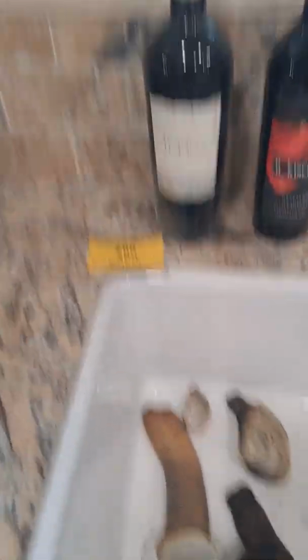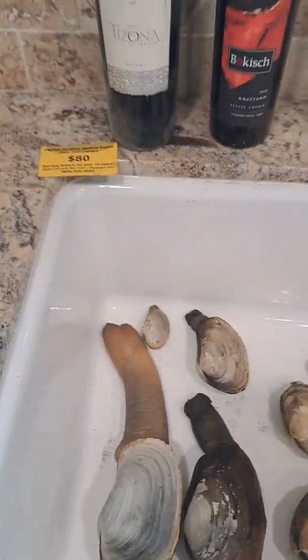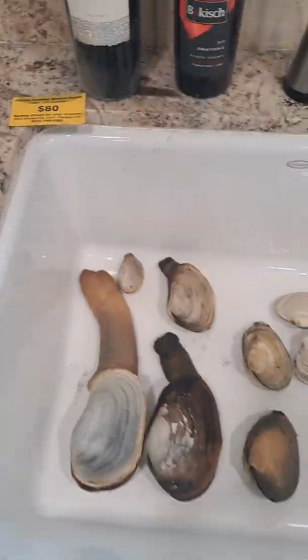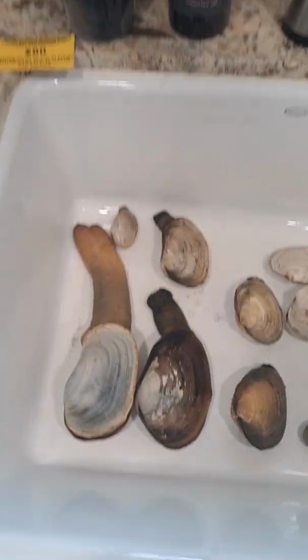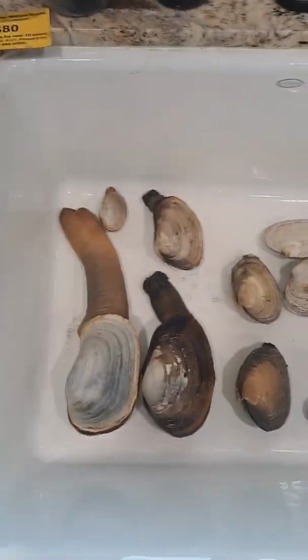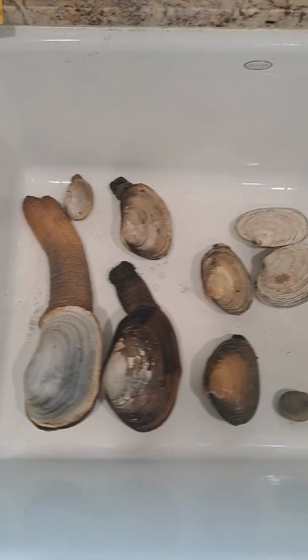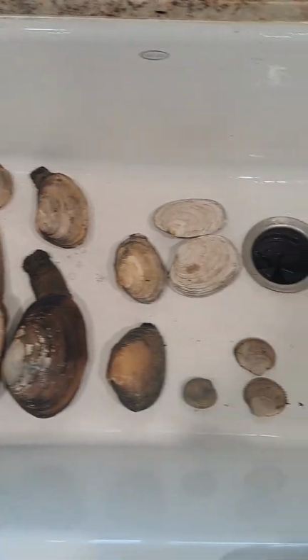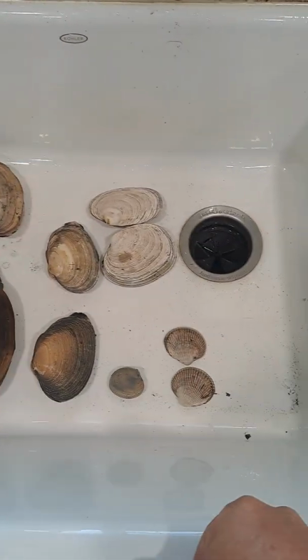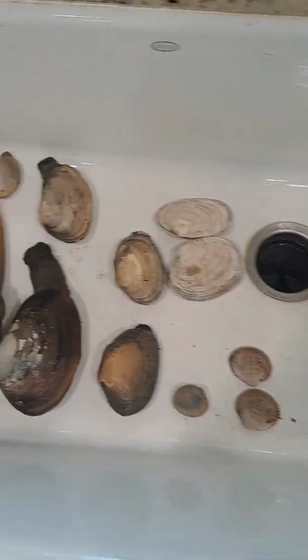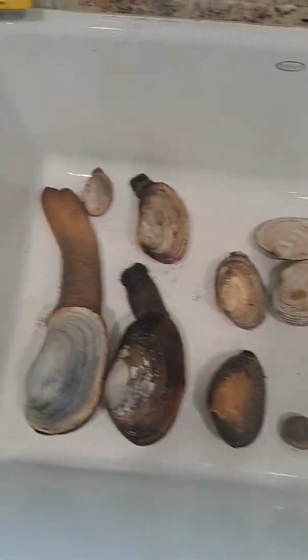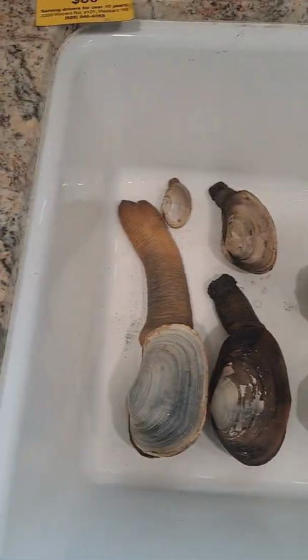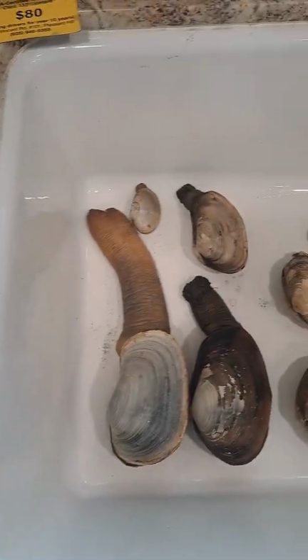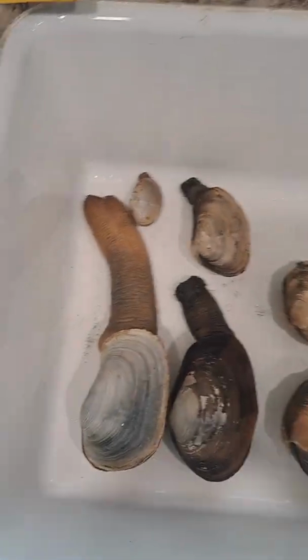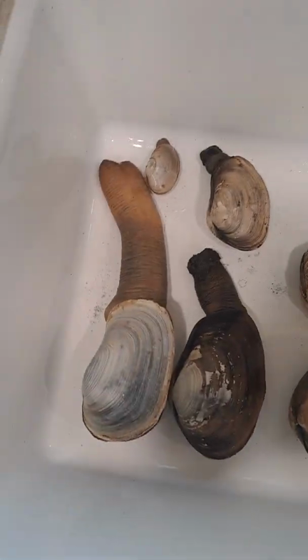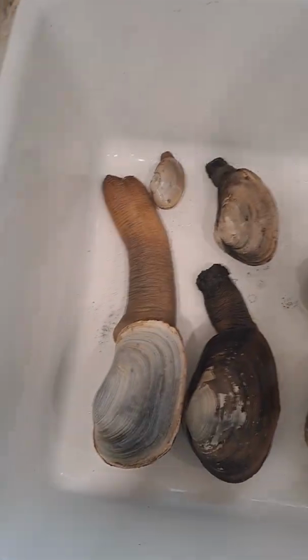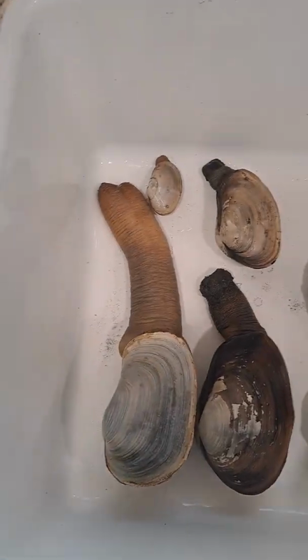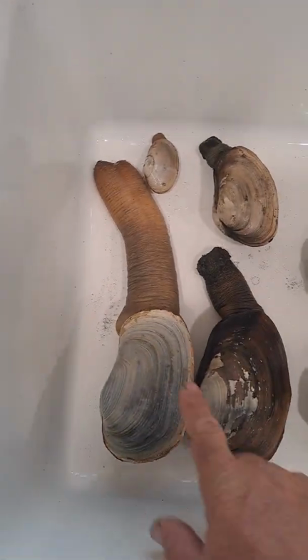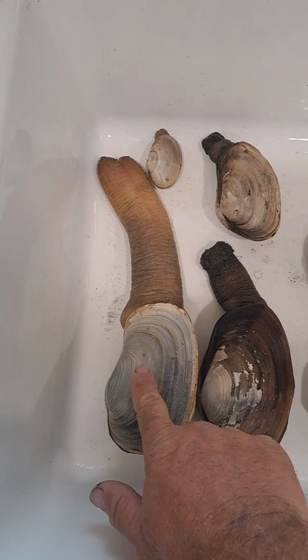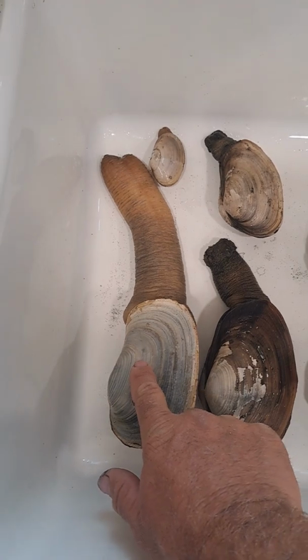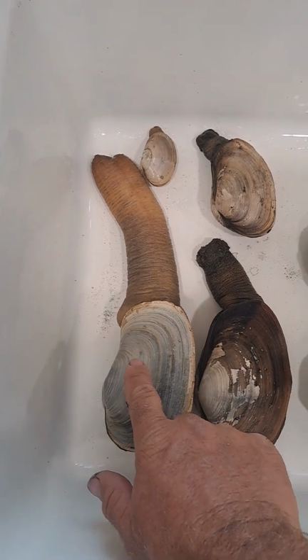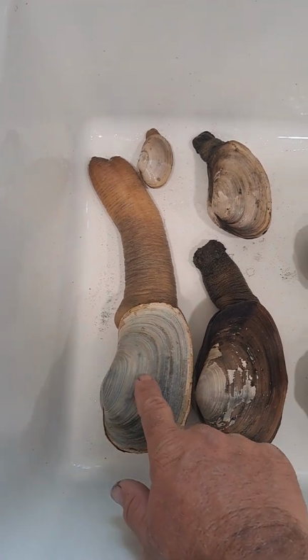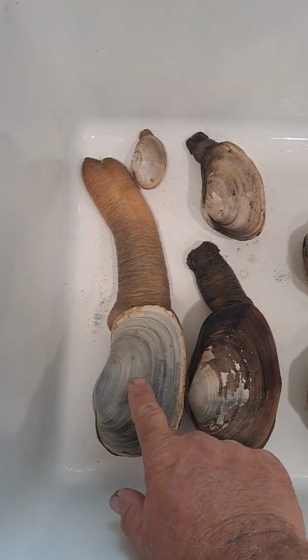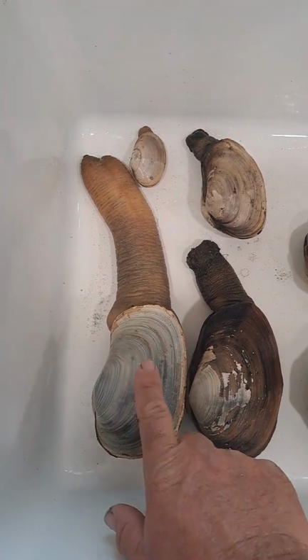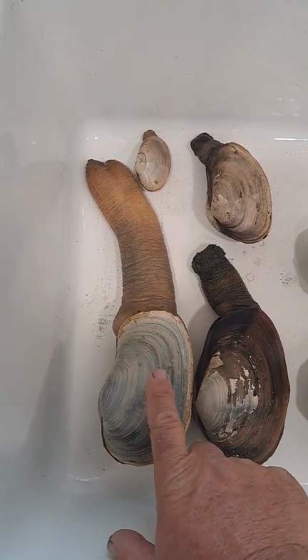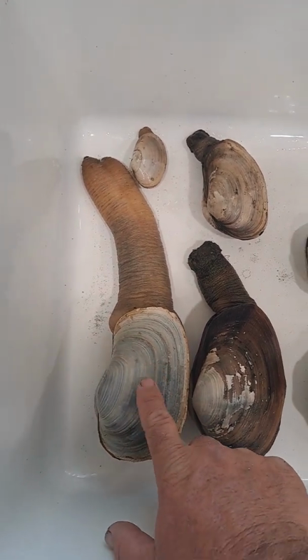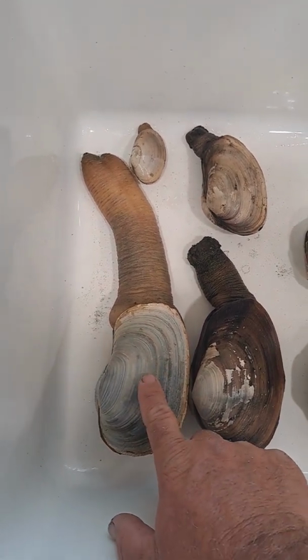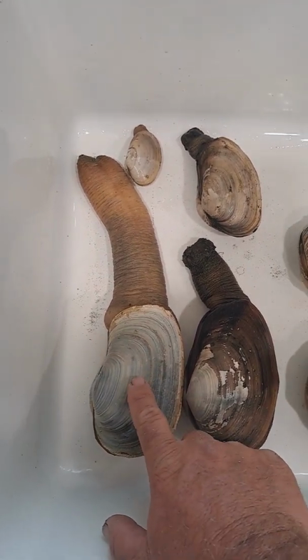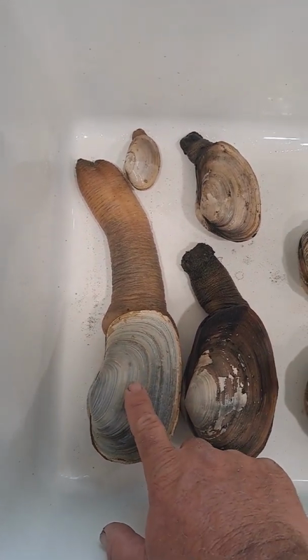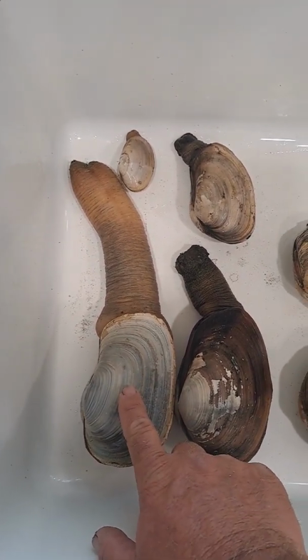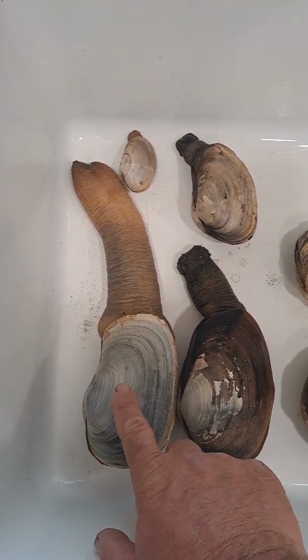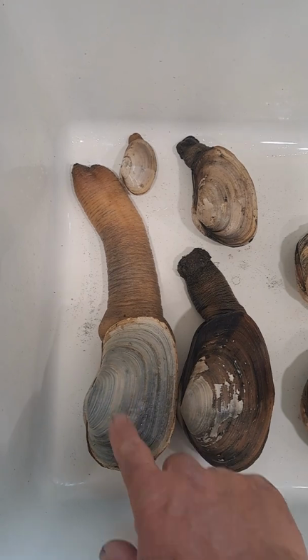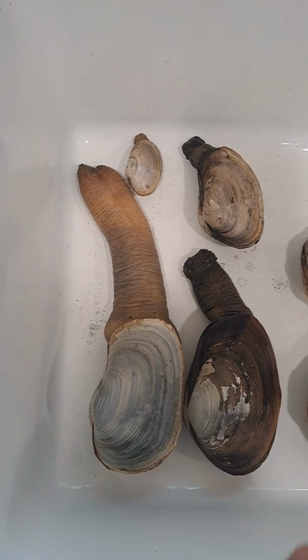You'll notice I've got a good variety of clams here — some of them are the same species. This is a geoduck; you can get three of these per day.